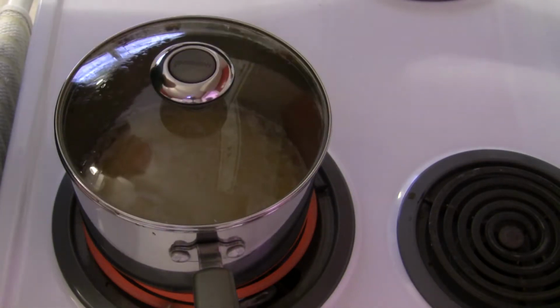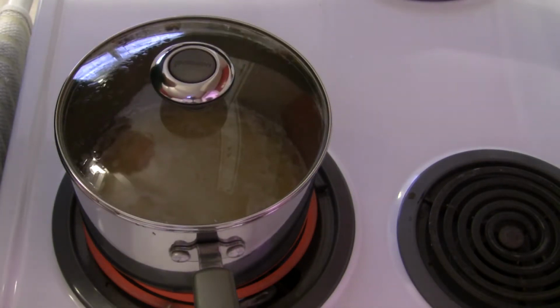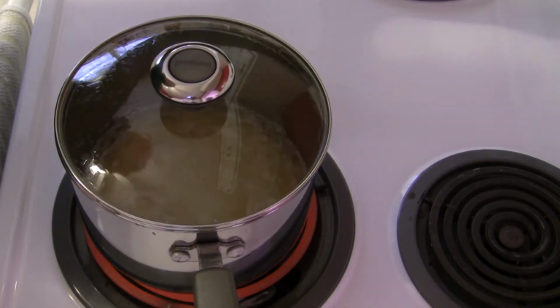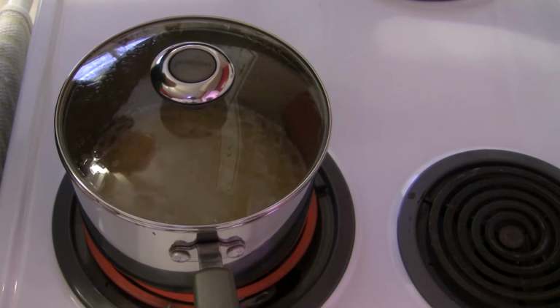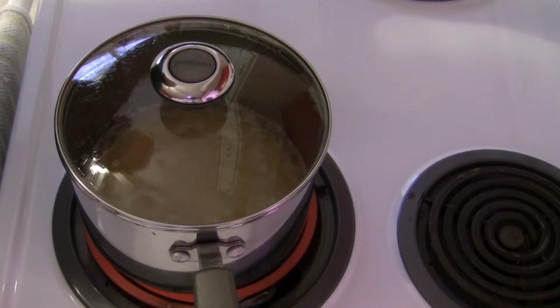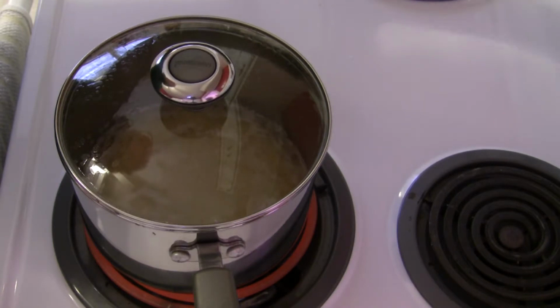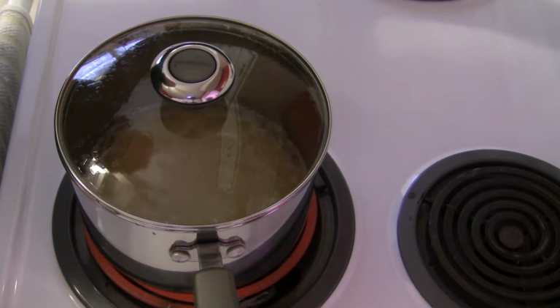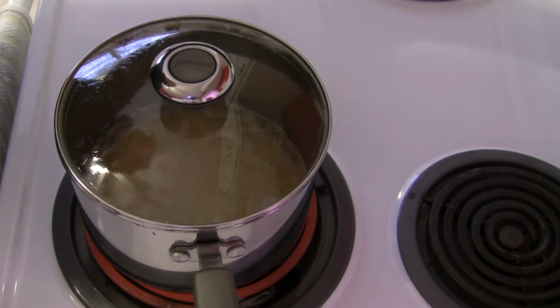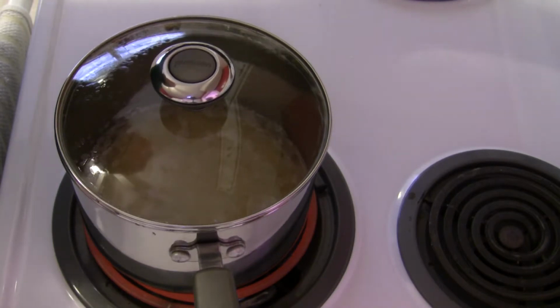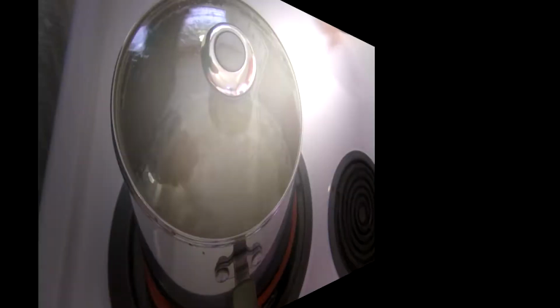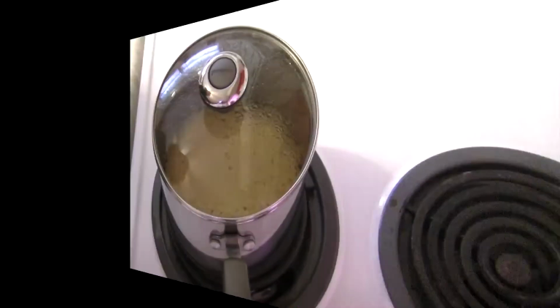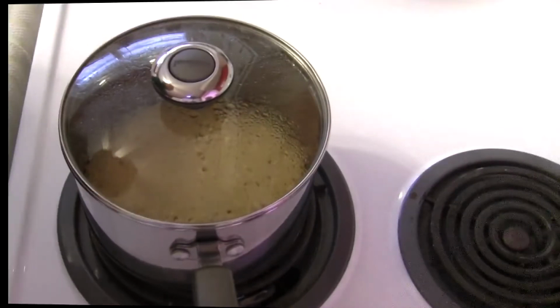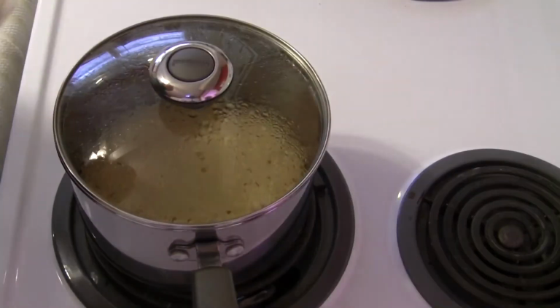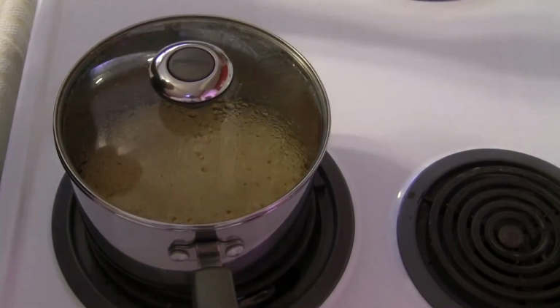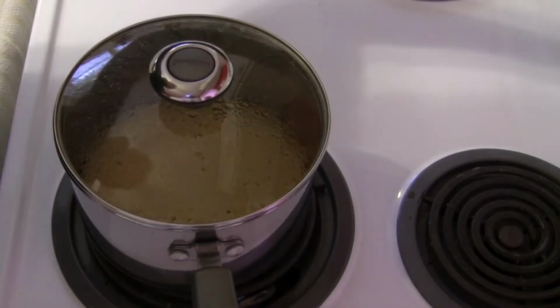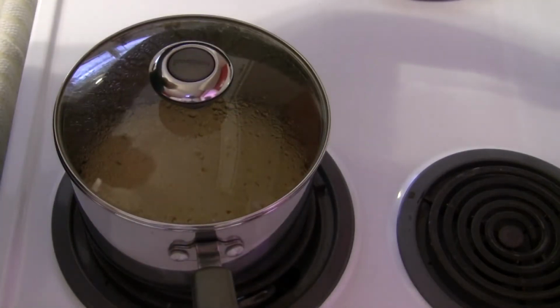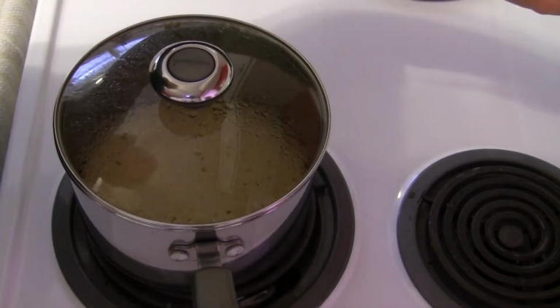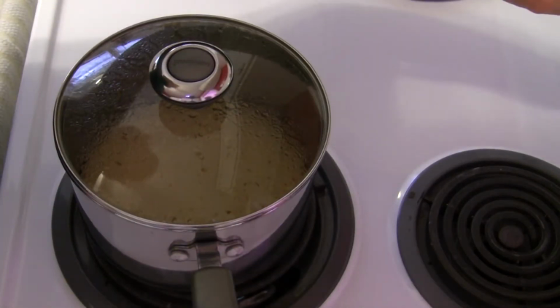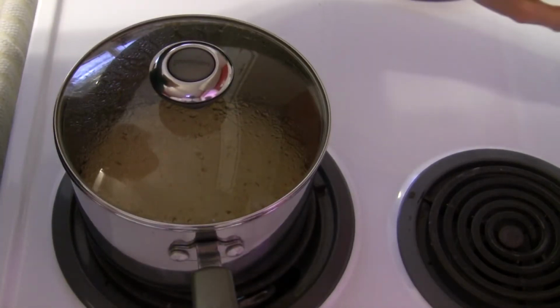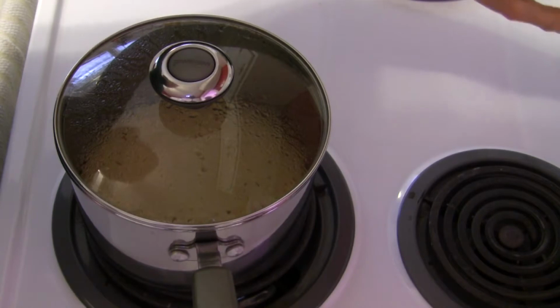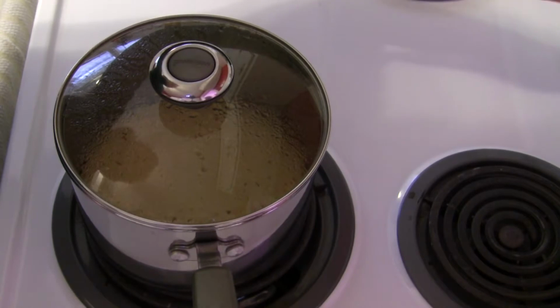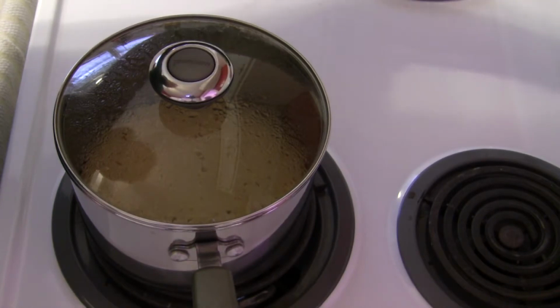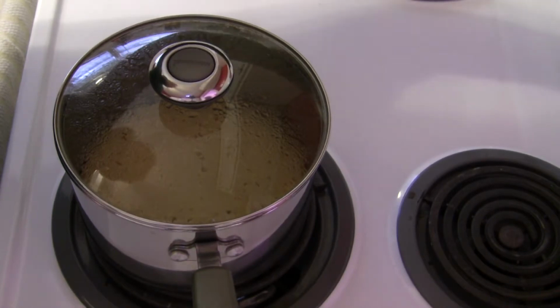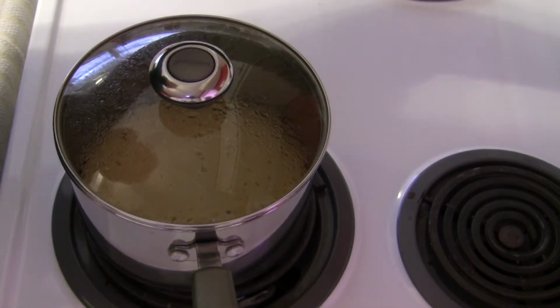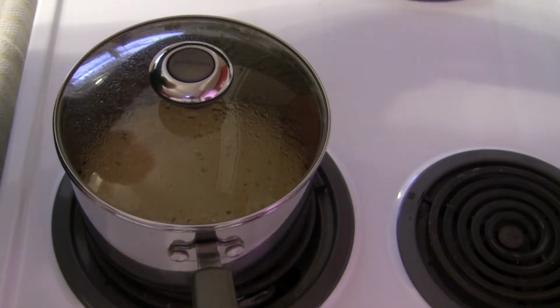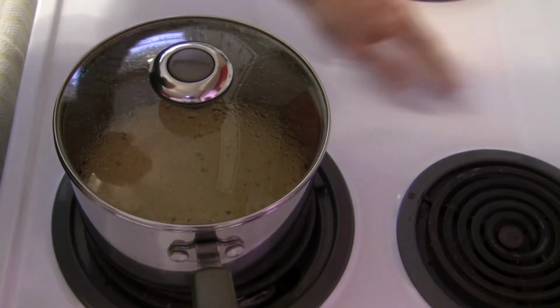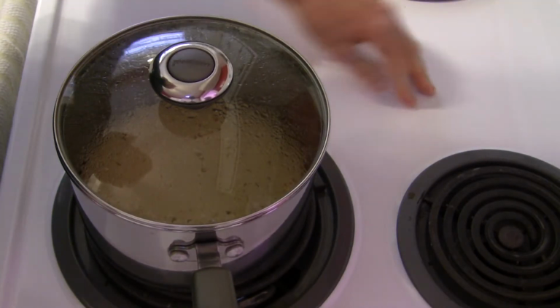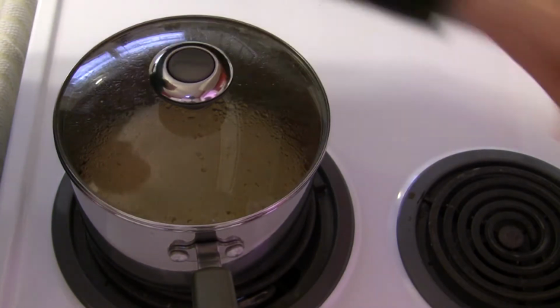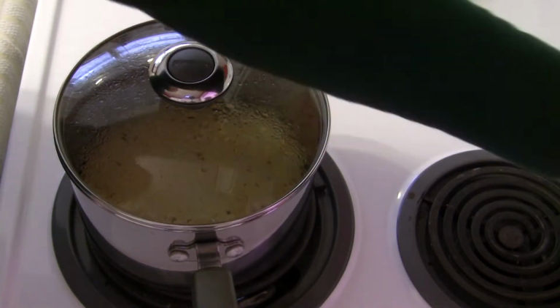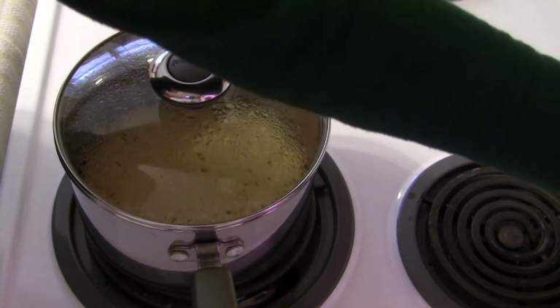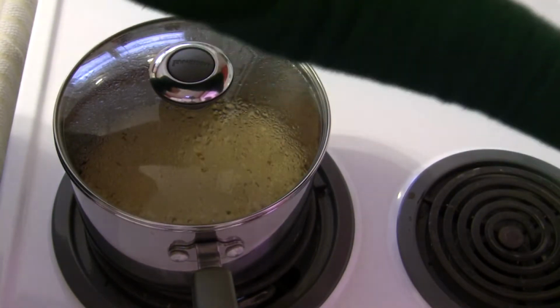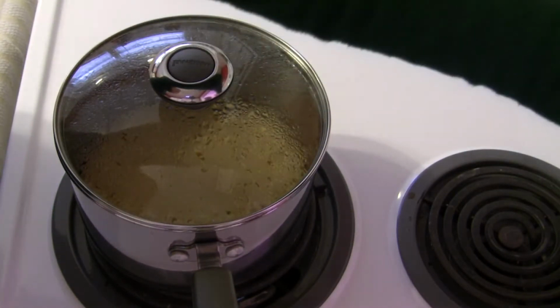I'm going to set the timer for 20 minutes. Alright, my timer has just gone off — it's been 20 minutes.